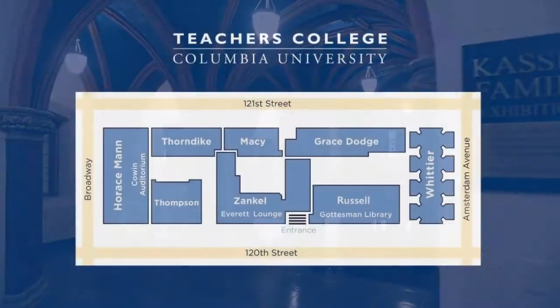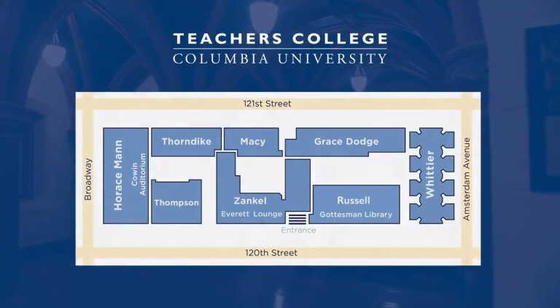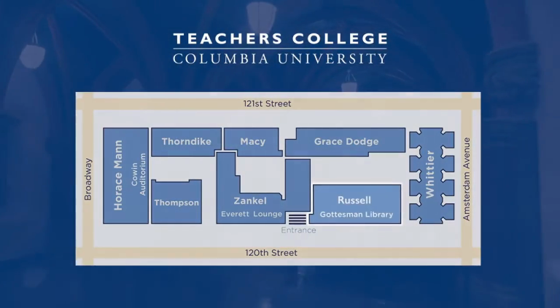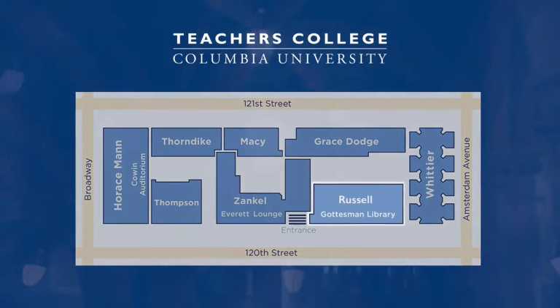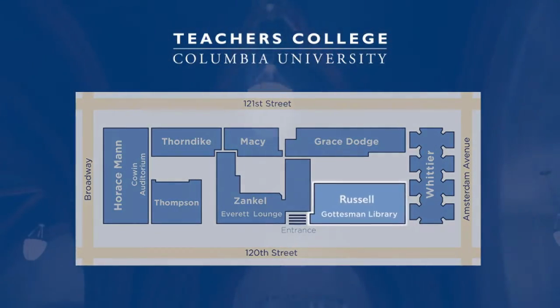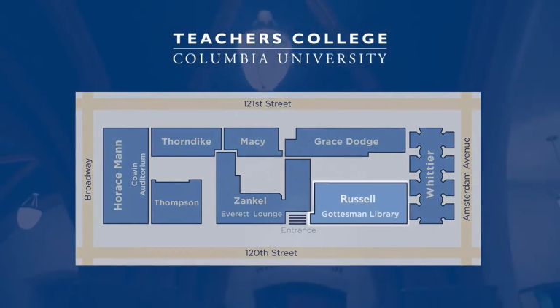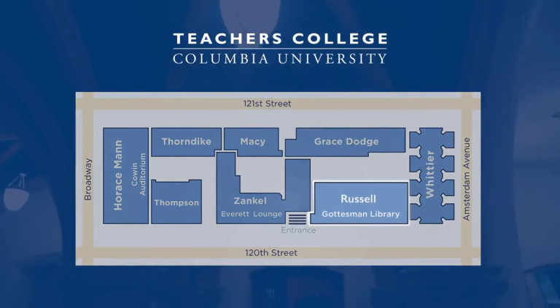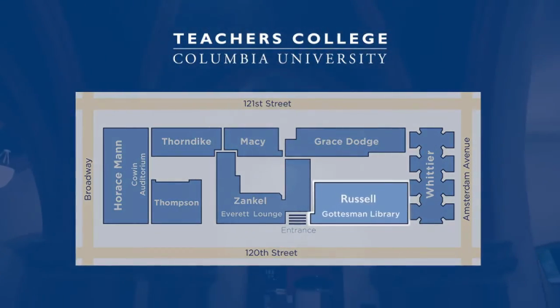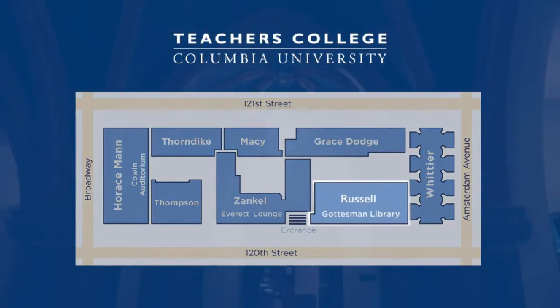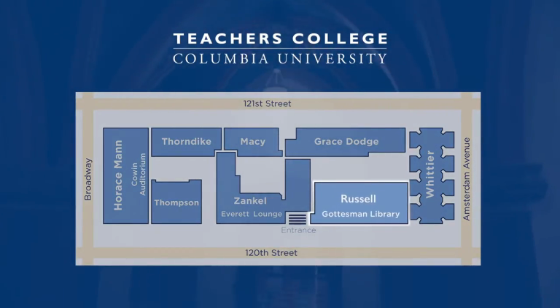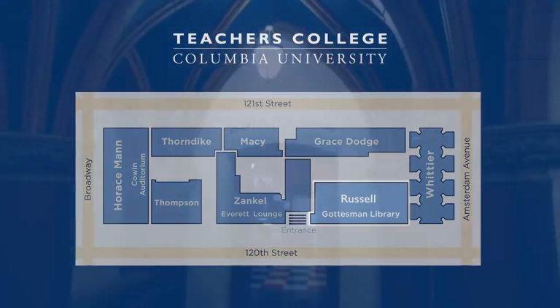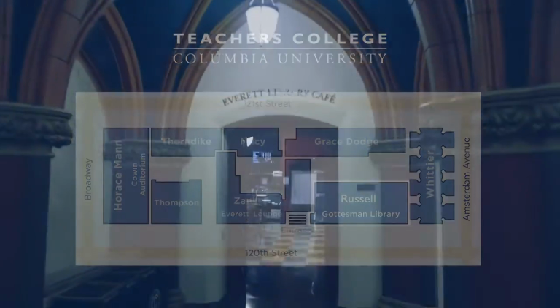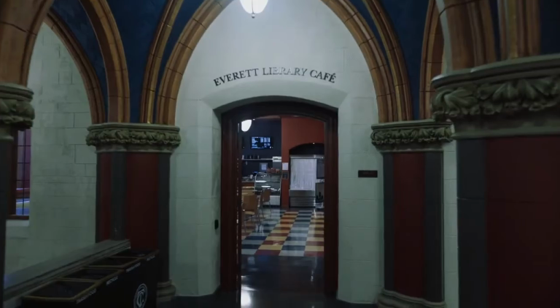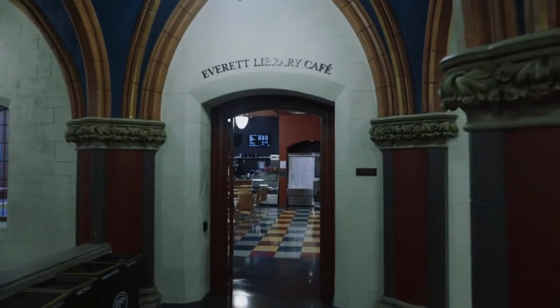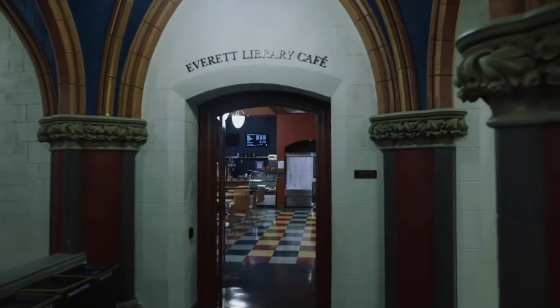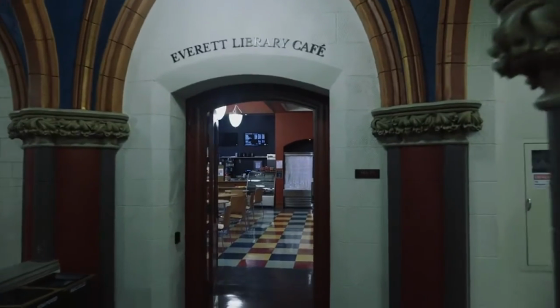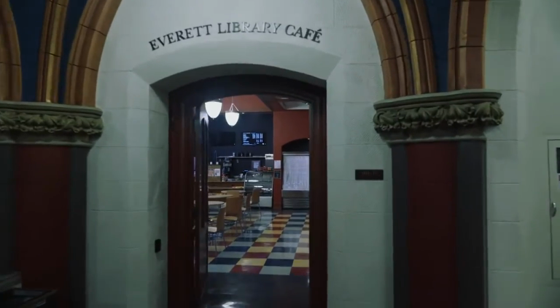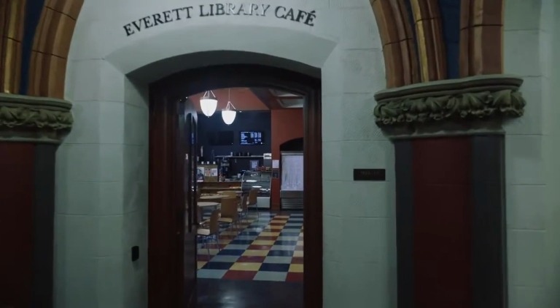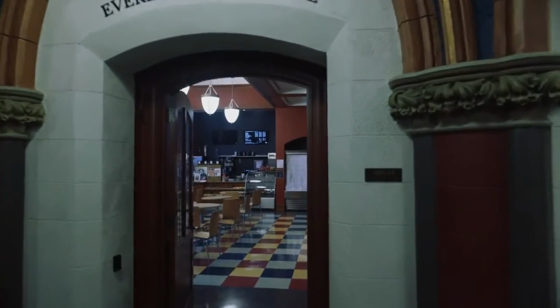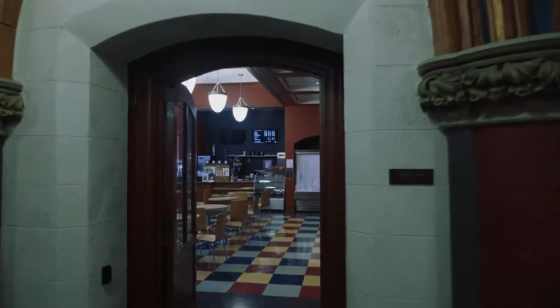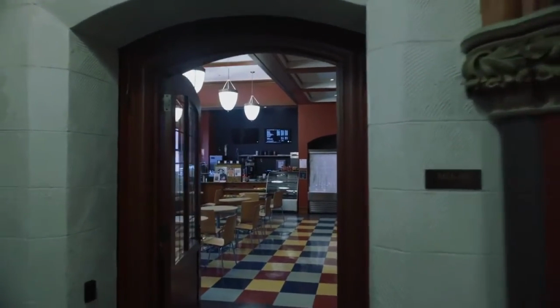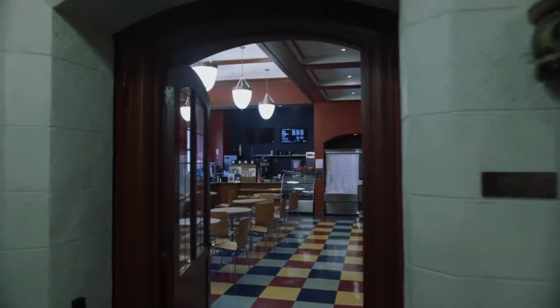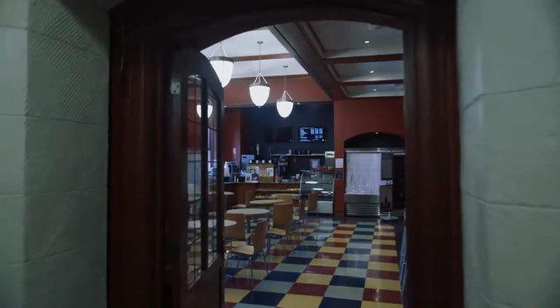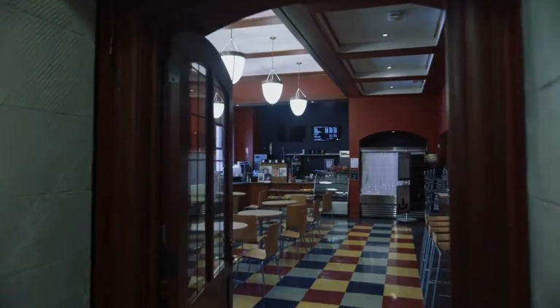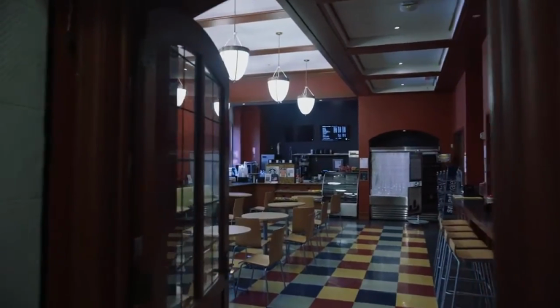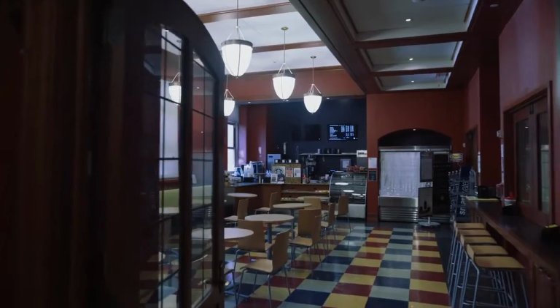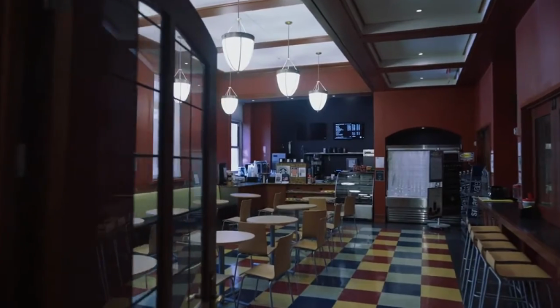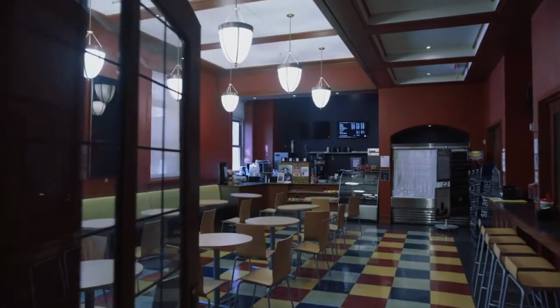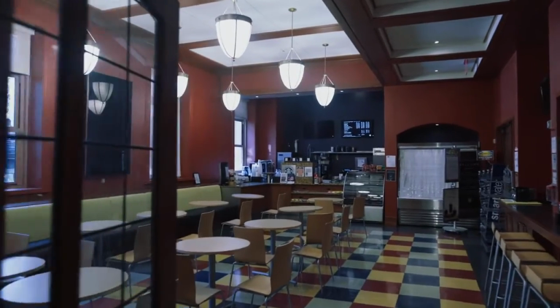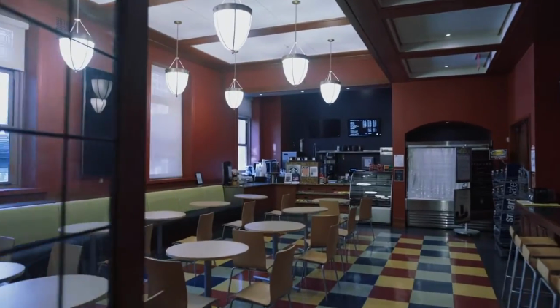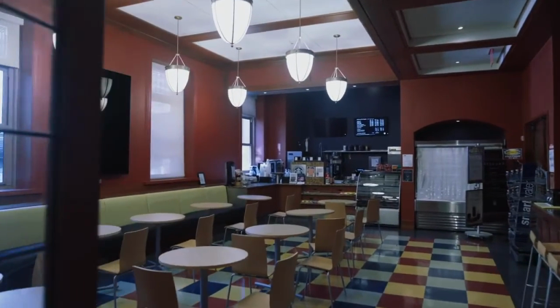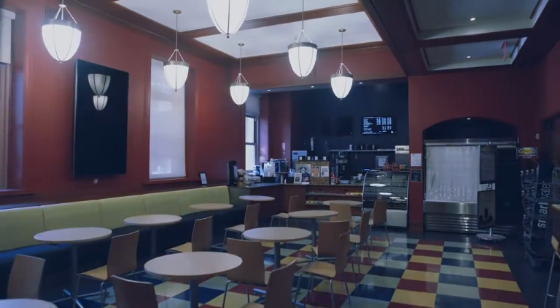To your right is the Everett Library Cafe, a smaller coffee shop and collaborative space serving Starbucks beverages and grab-and-go food options. The cafe is managed by Dining Services at TC.